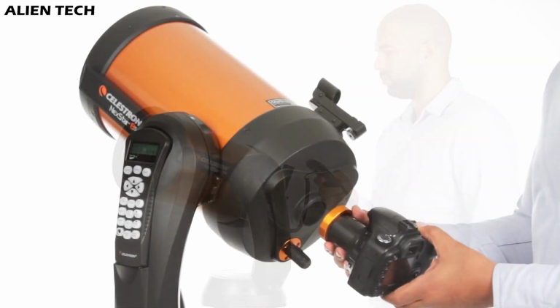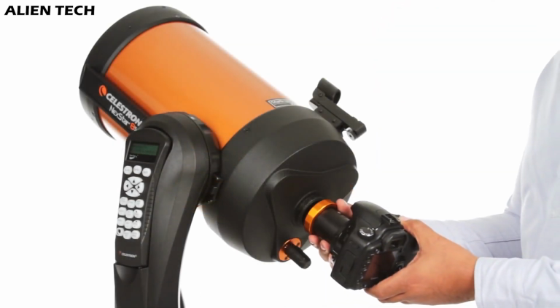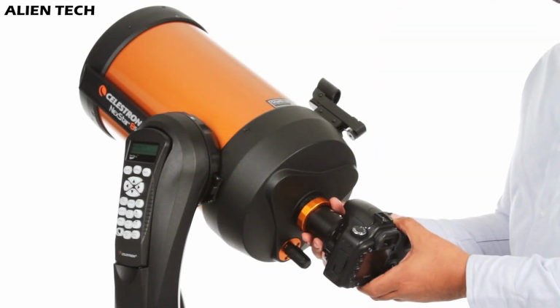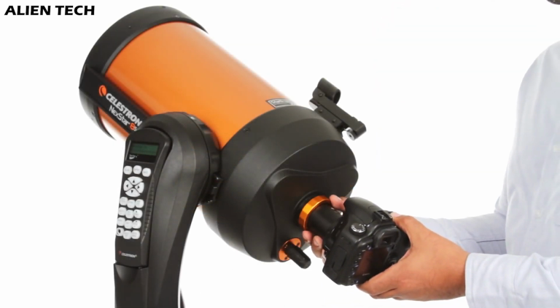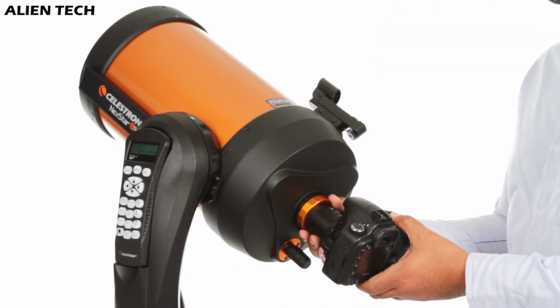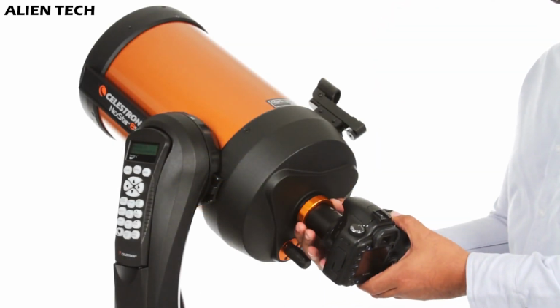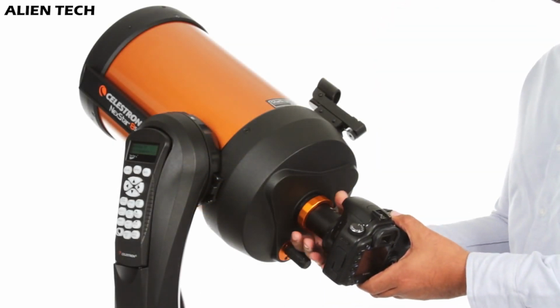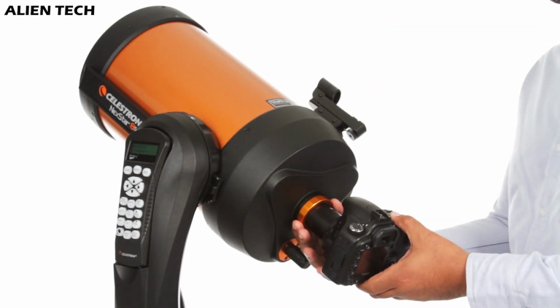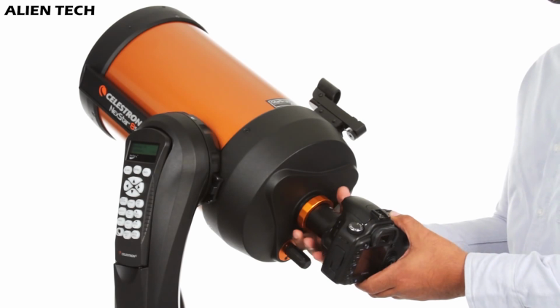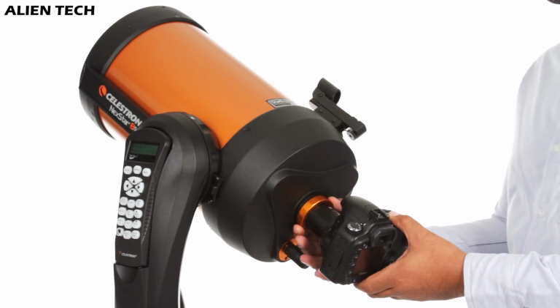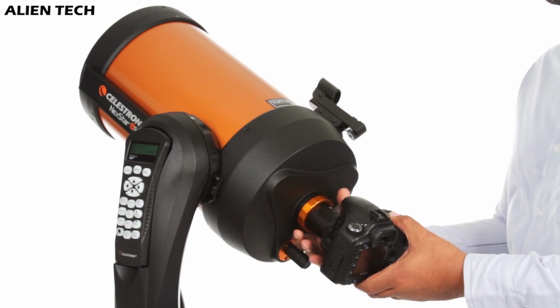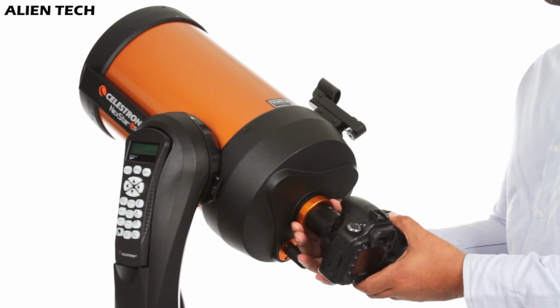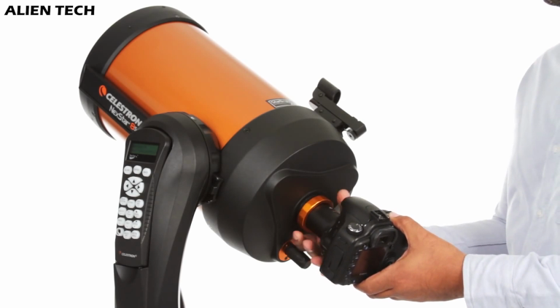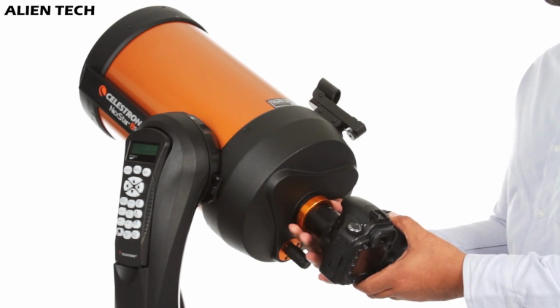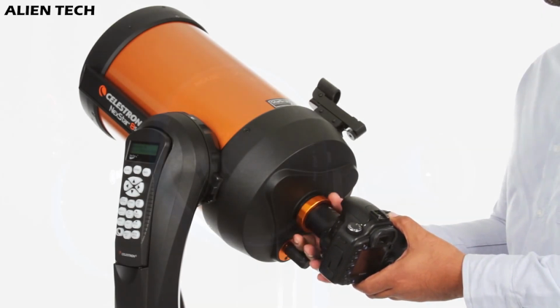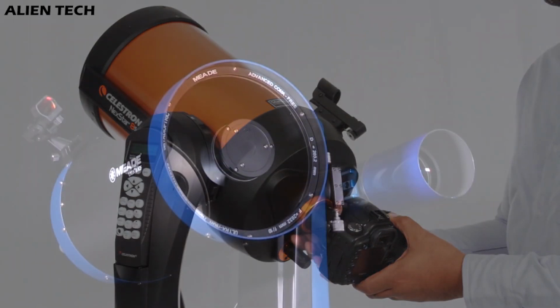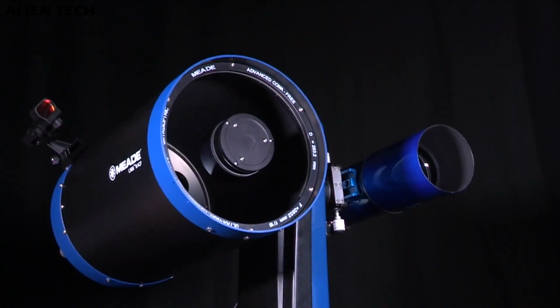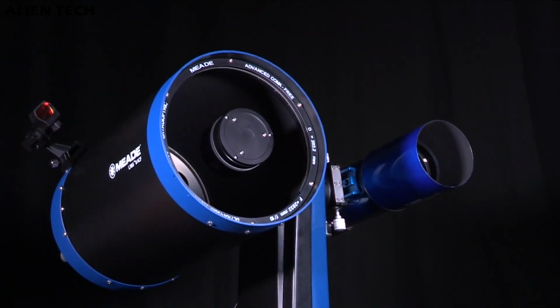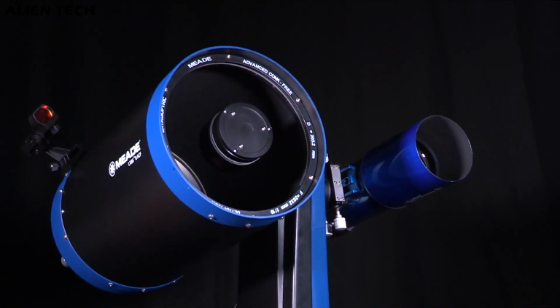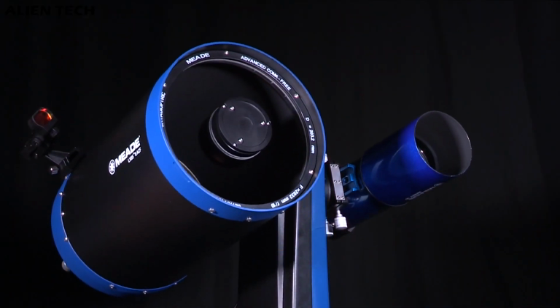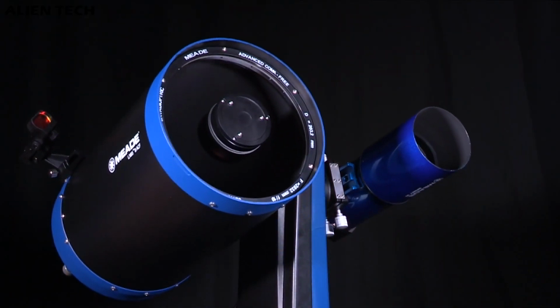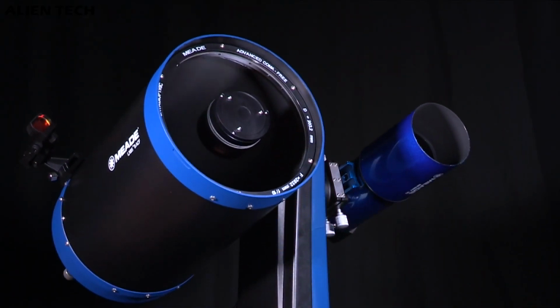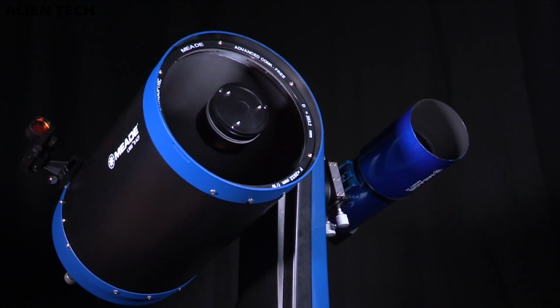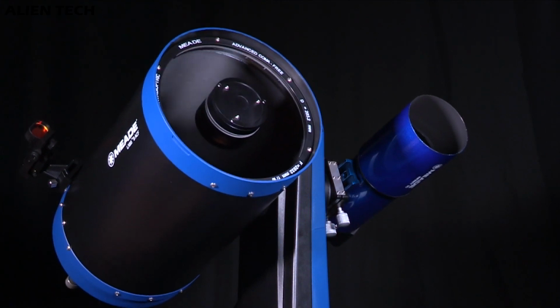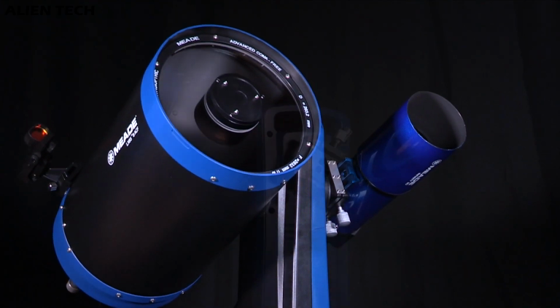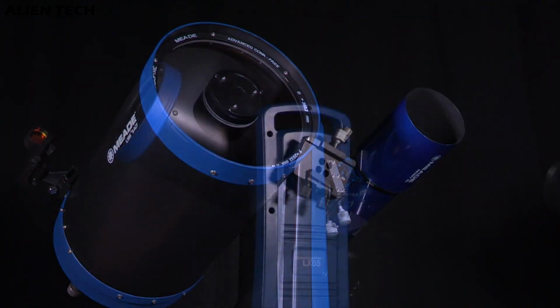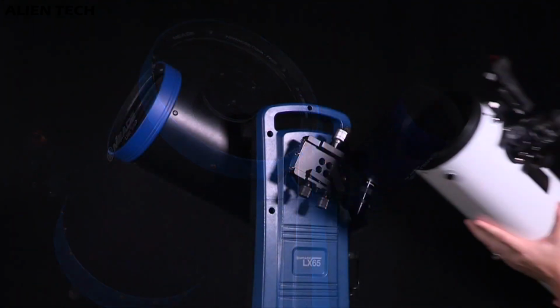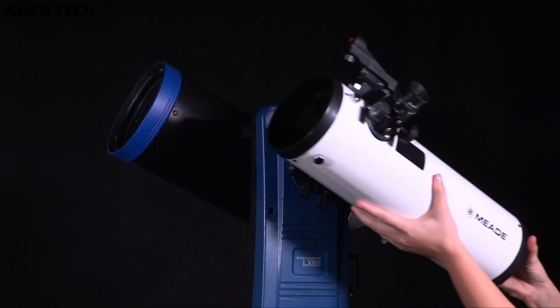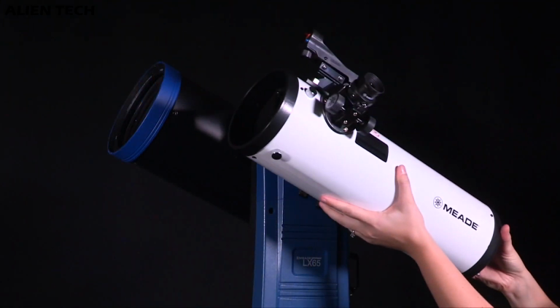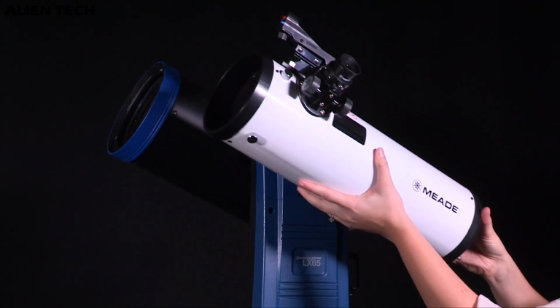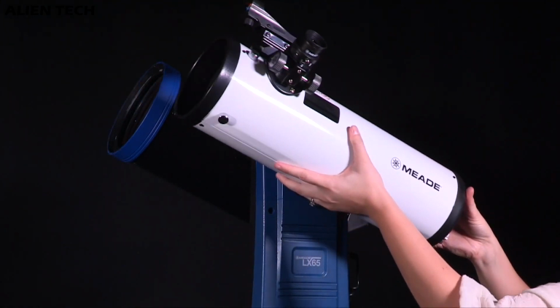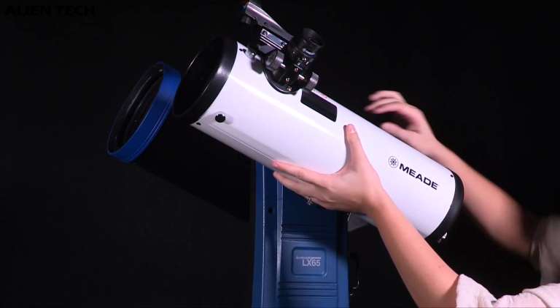As Celestron is lighter than Meade, if you are someone who travels a lot for stargazing then the 8SE is a good option. If you already have a telescope and want to upgrade, then Meade's double mounting can be great for you to have different perspectives at the same time.